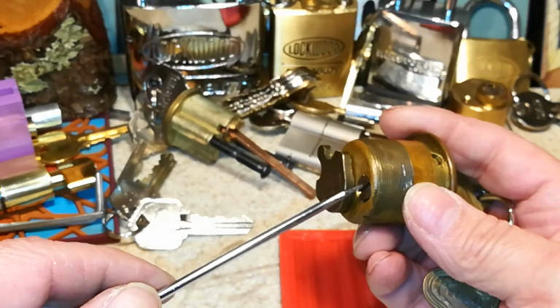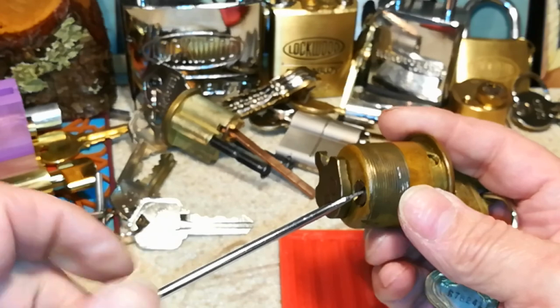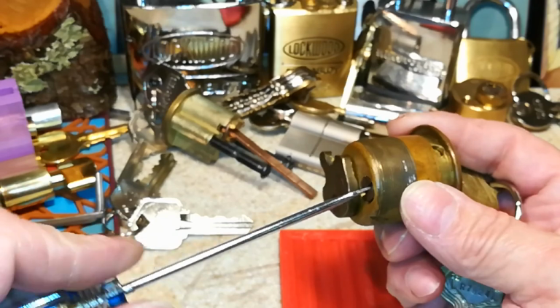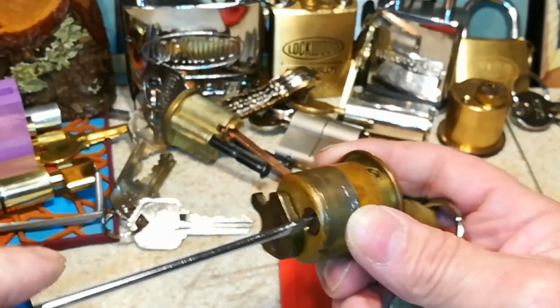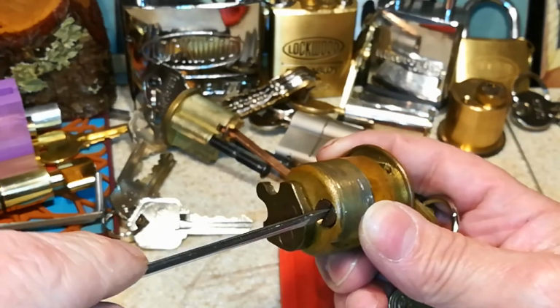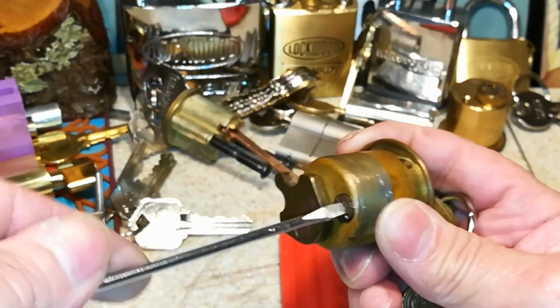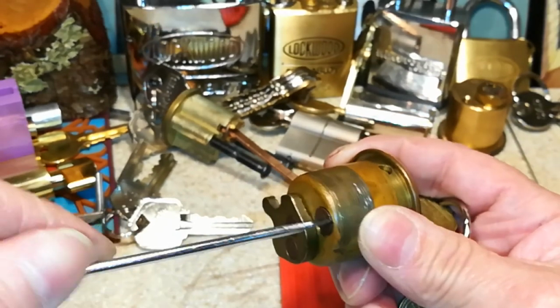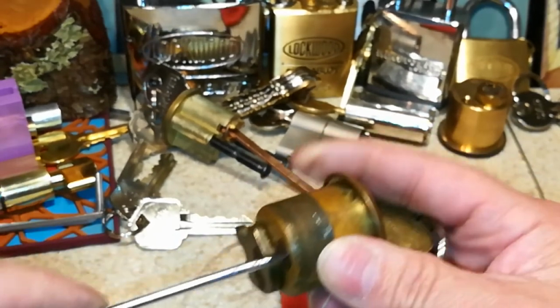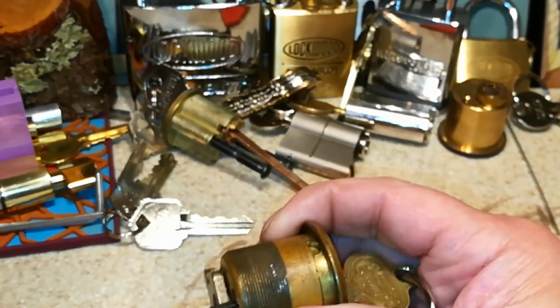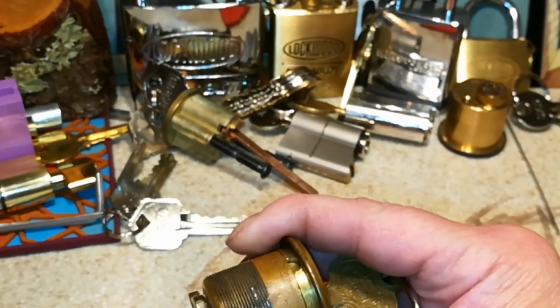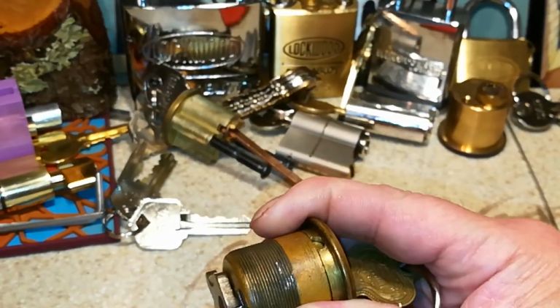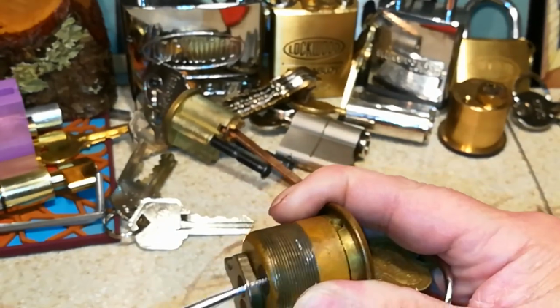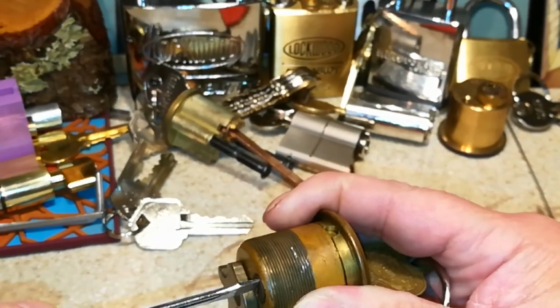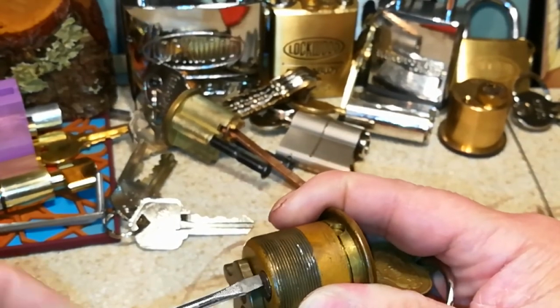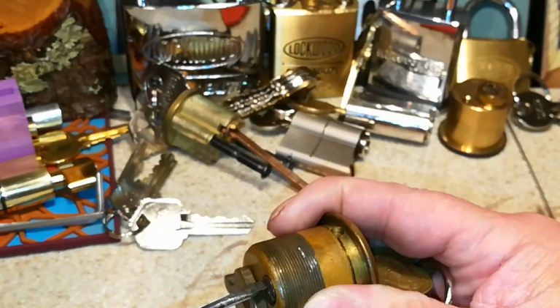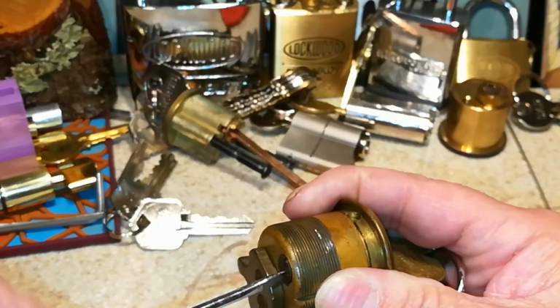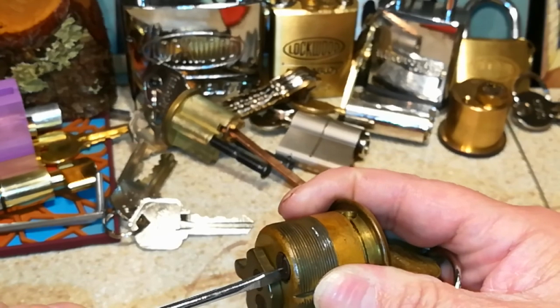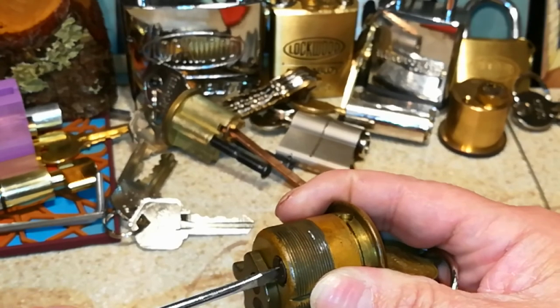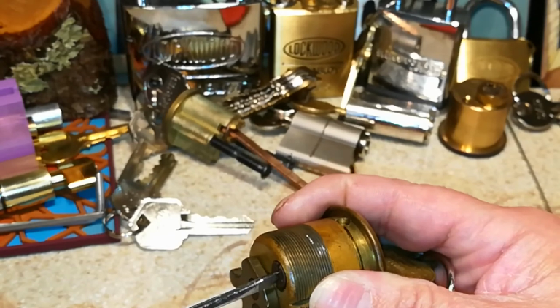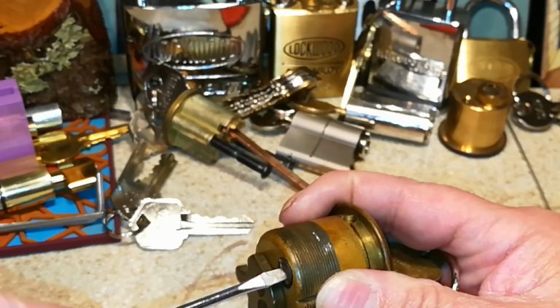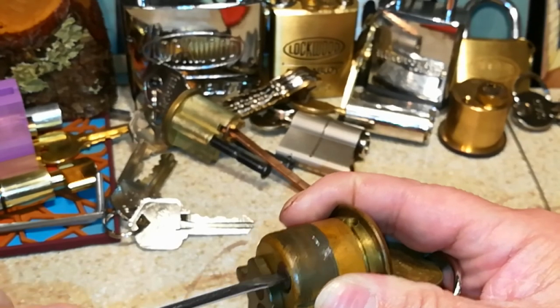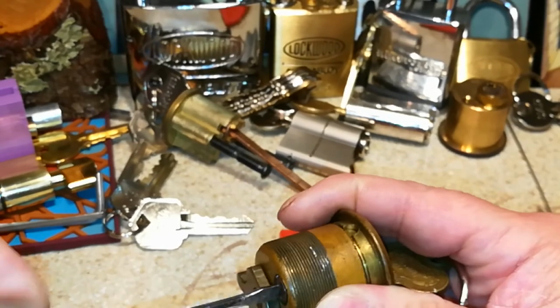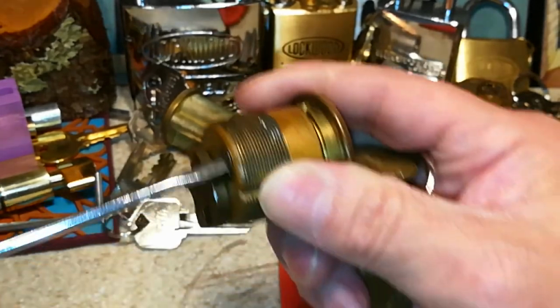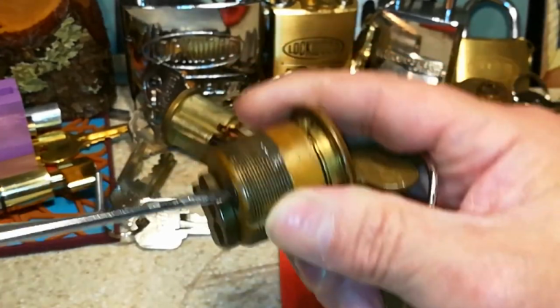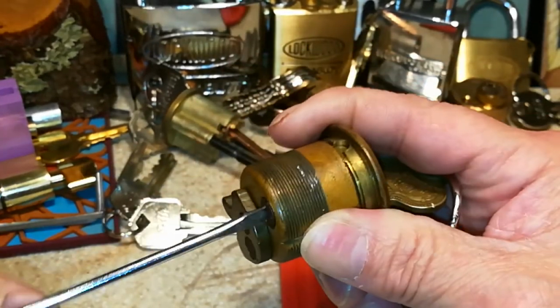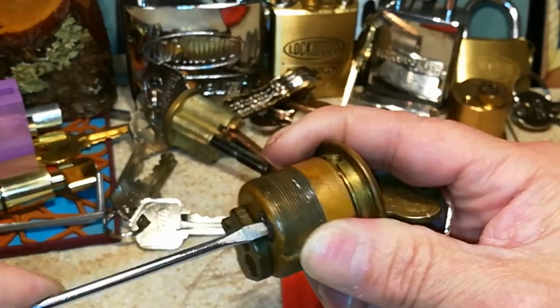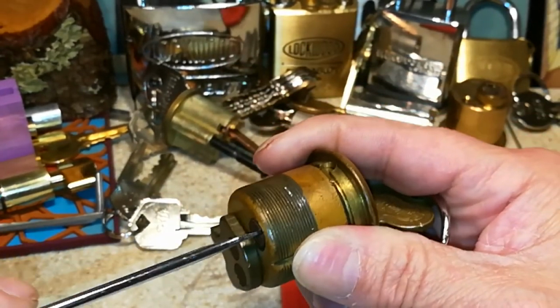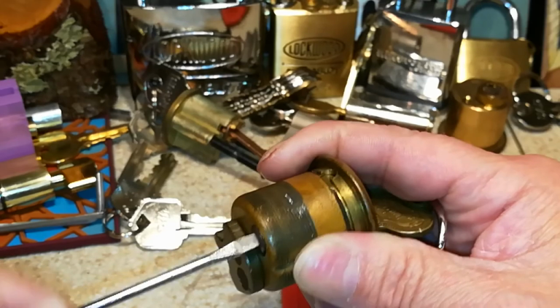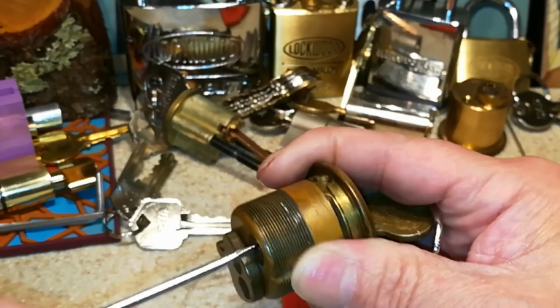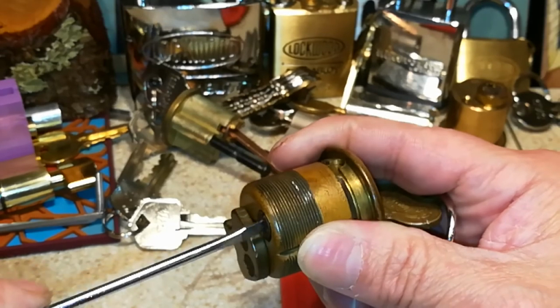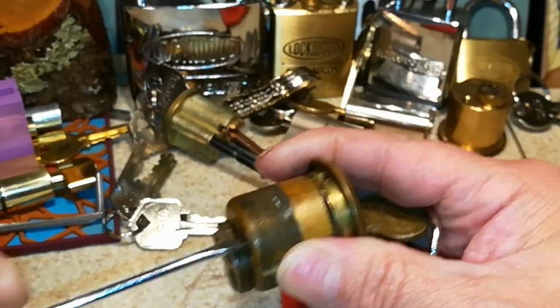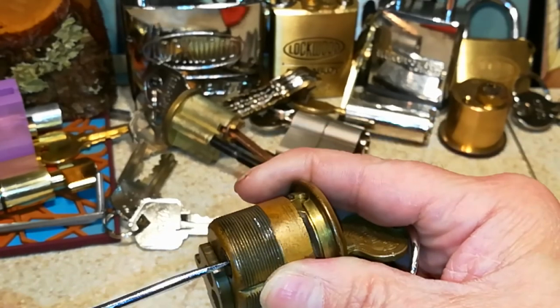To do that, you just get a screwdriver. And as you turn it counterclockwise — I had to check — it starts to expand.